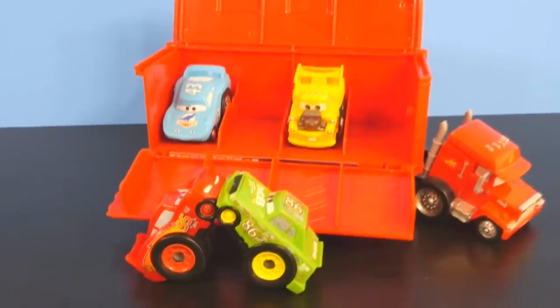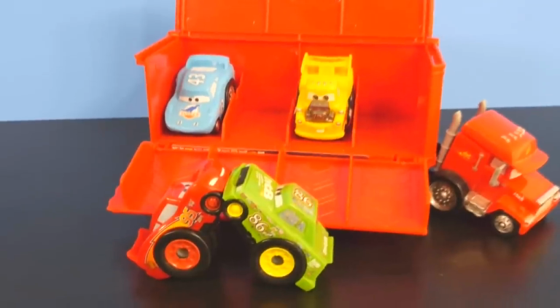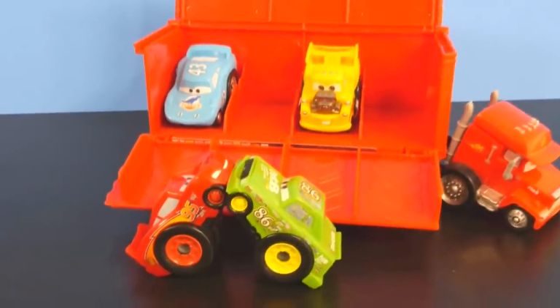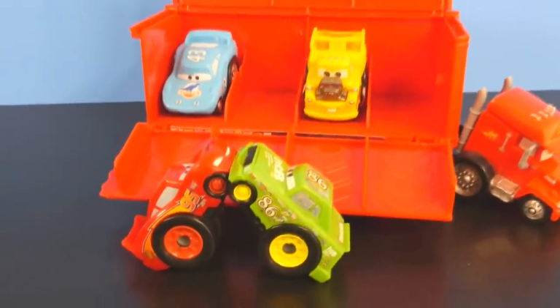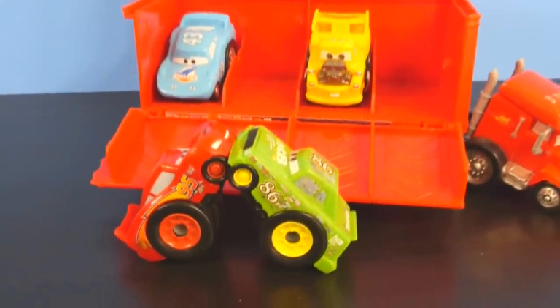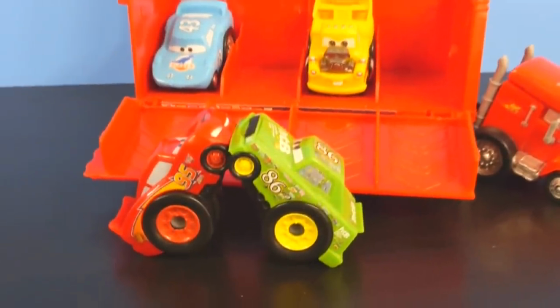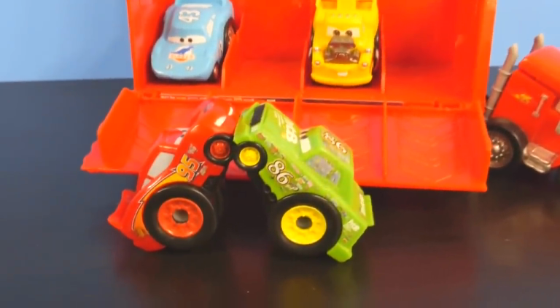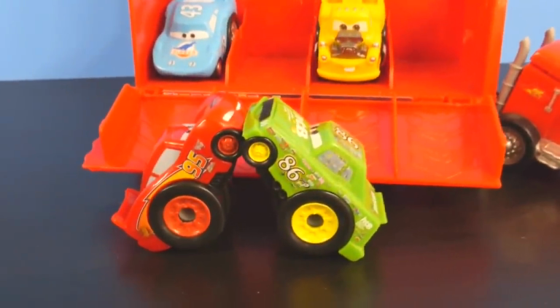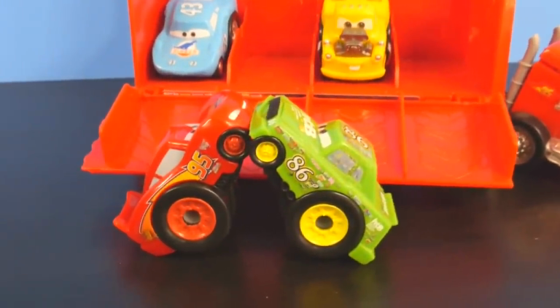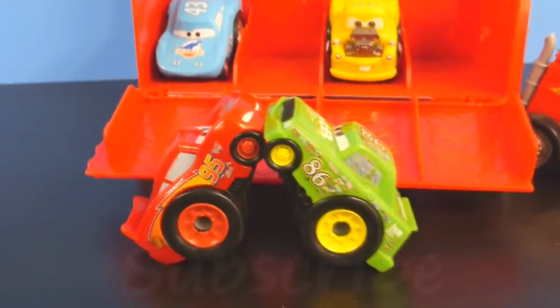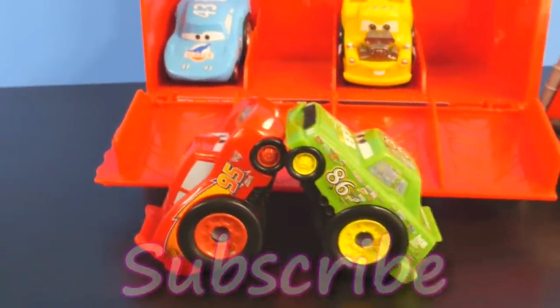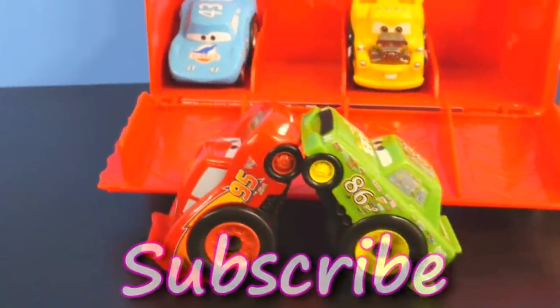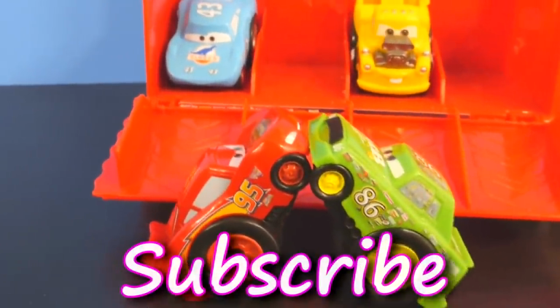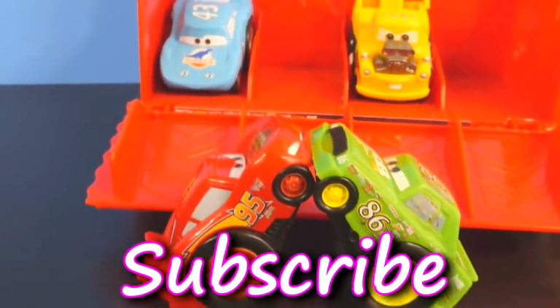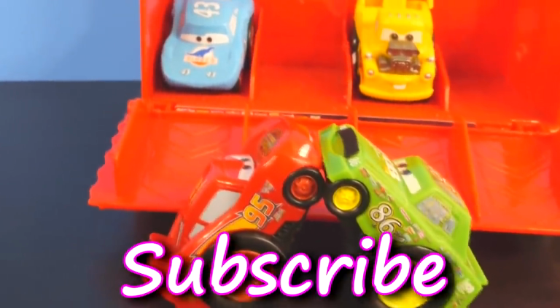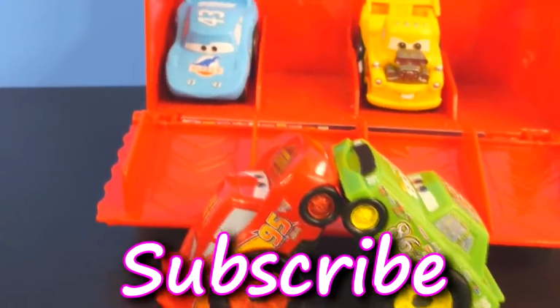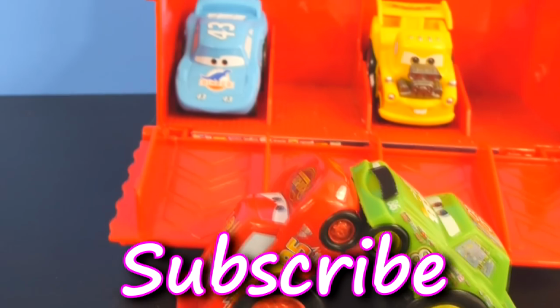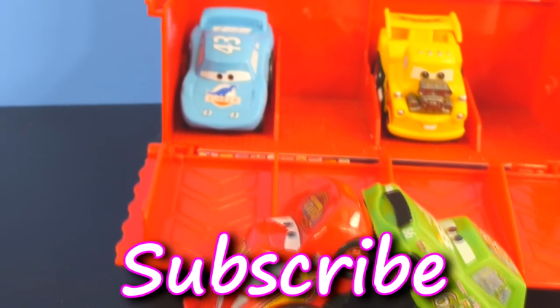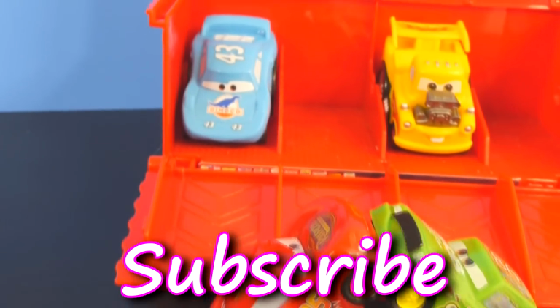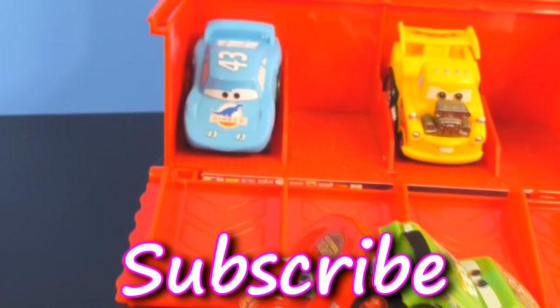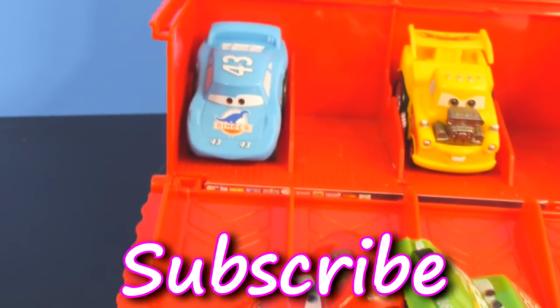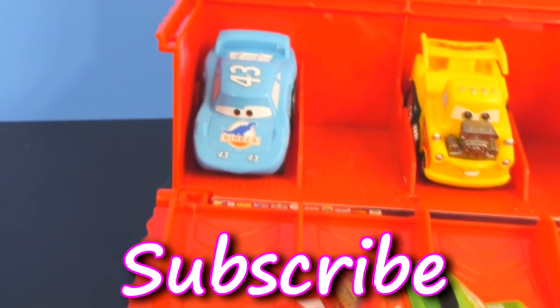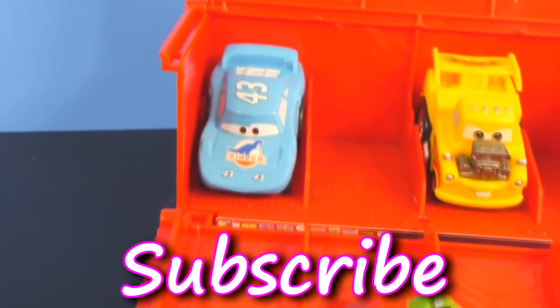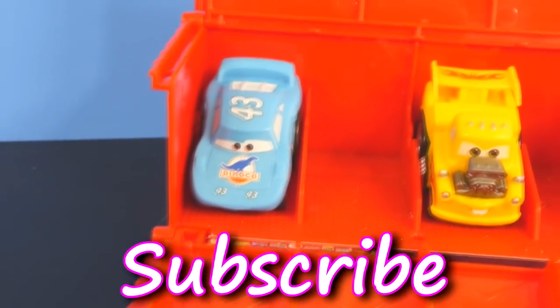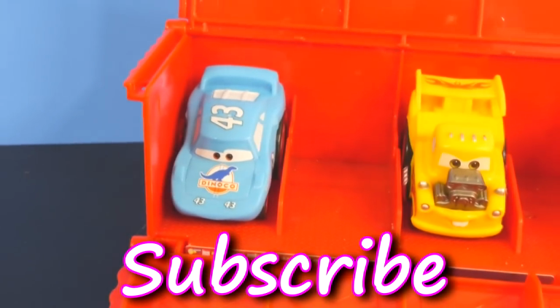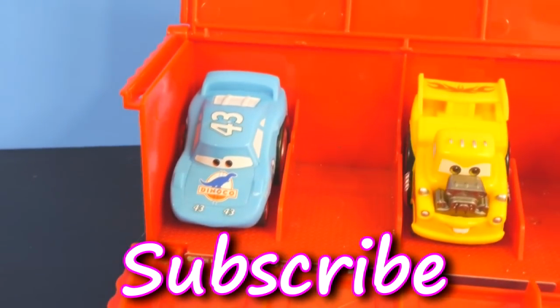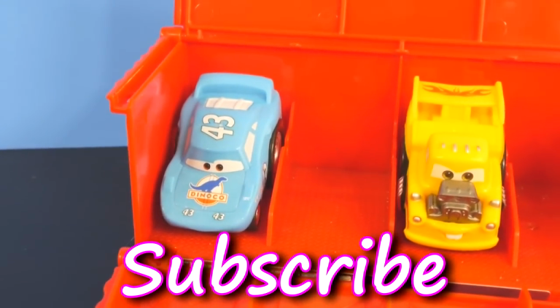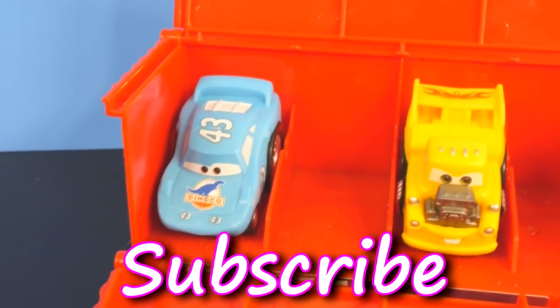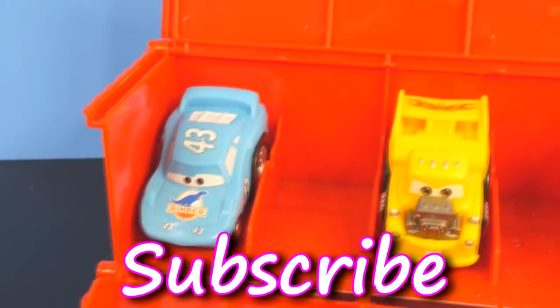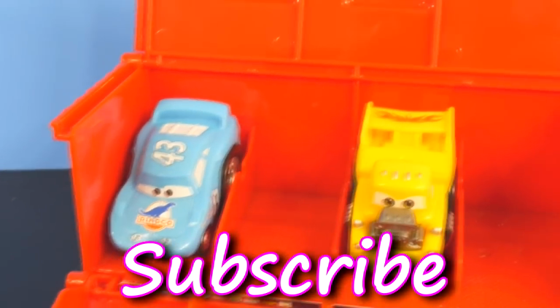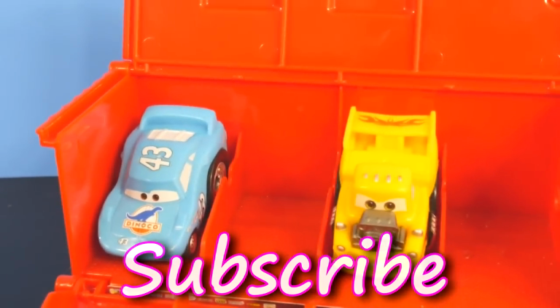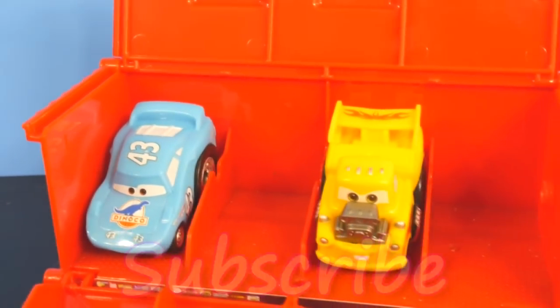That's it for our Mack Hauler video. But if you want some more Disney Cars, Play-Doh, and surprise toy action, check out our channel. And don't forget to like and subscribe. Thanks for watching.